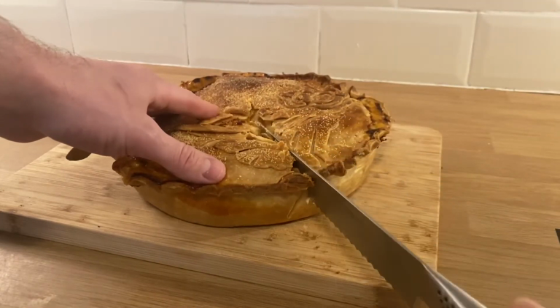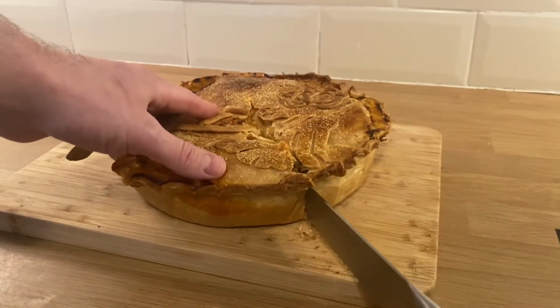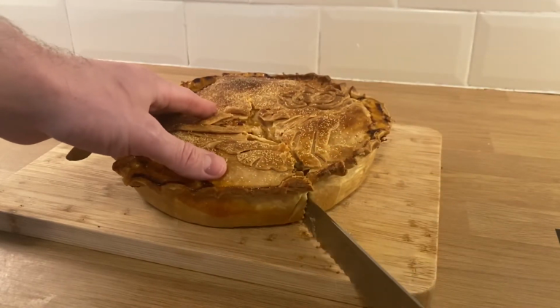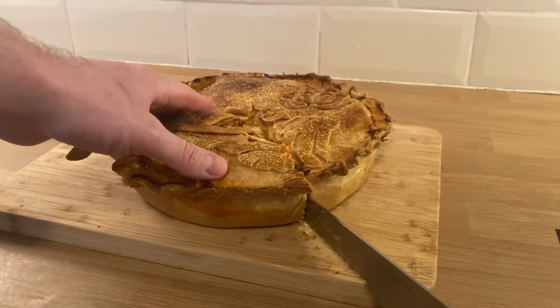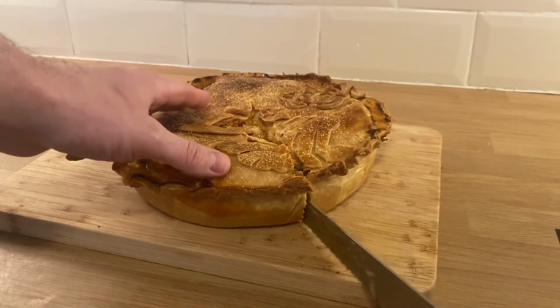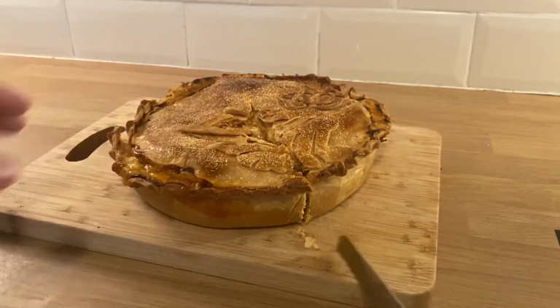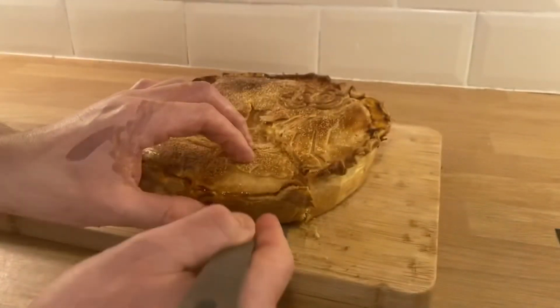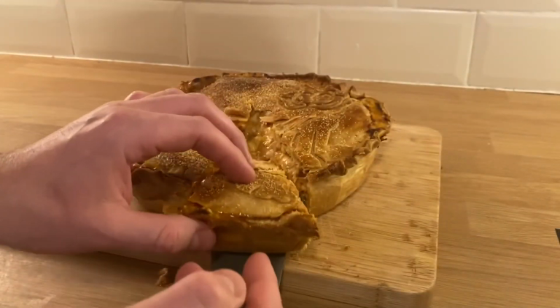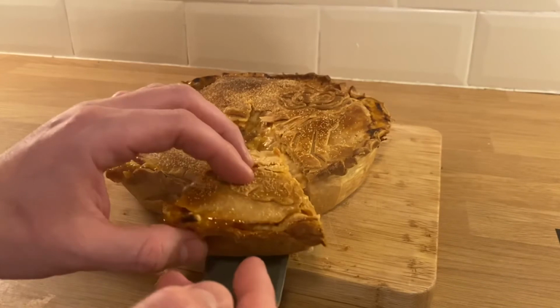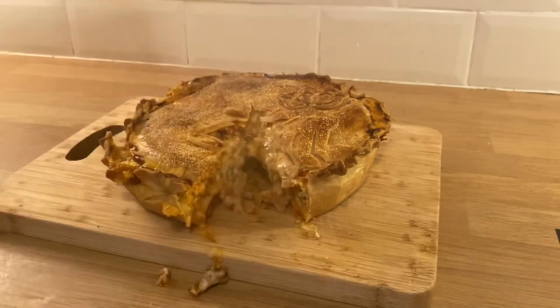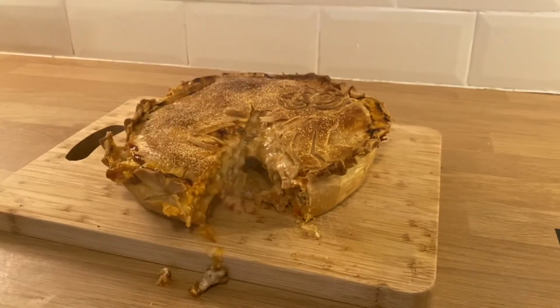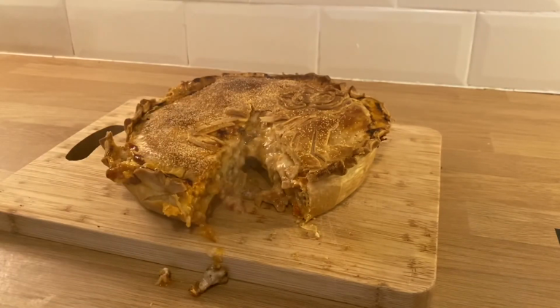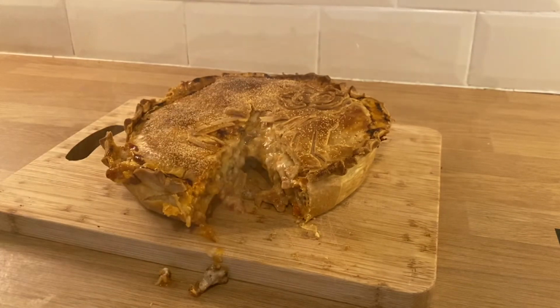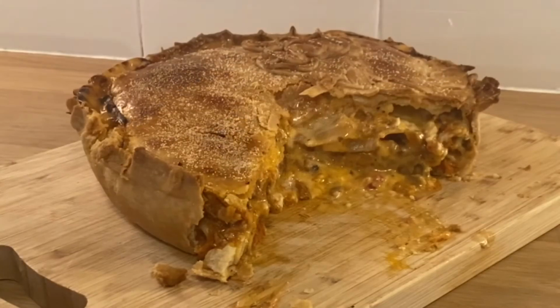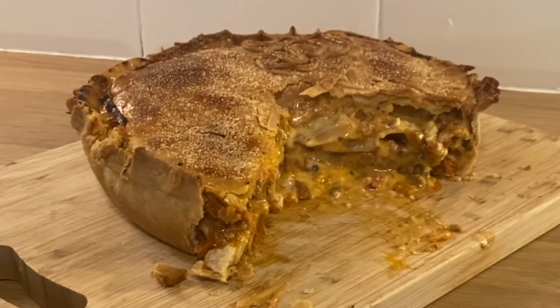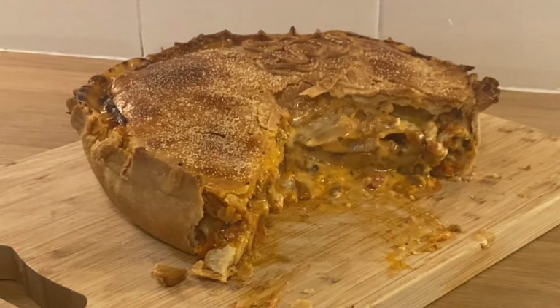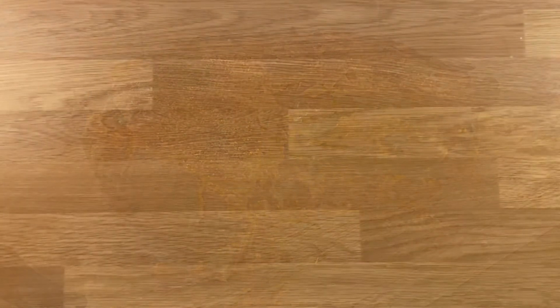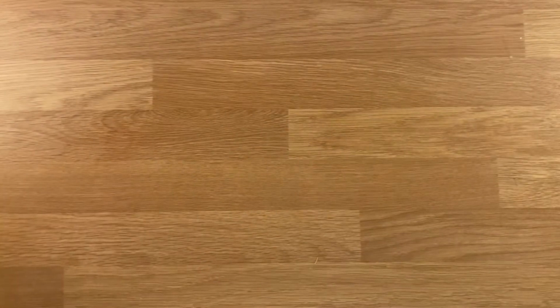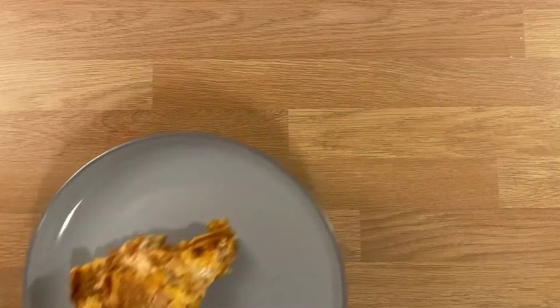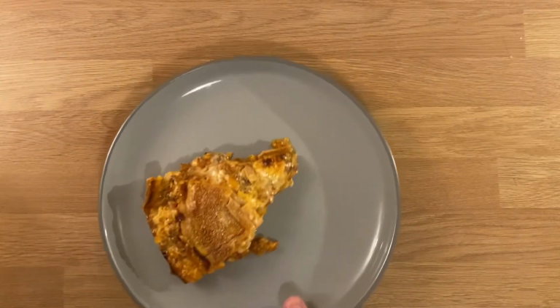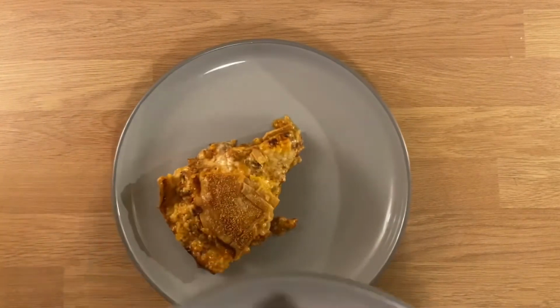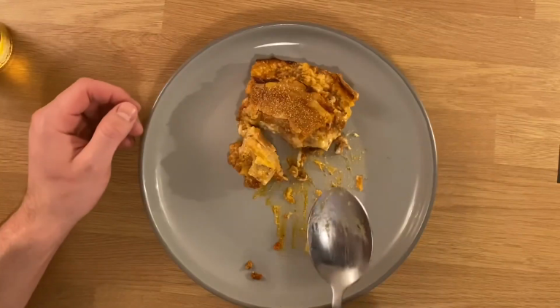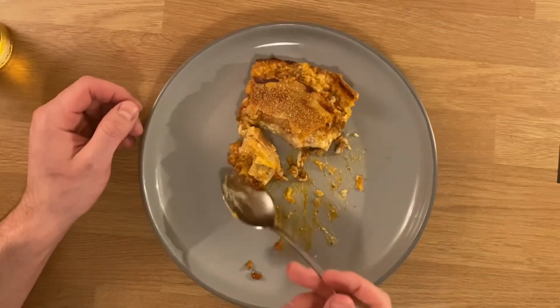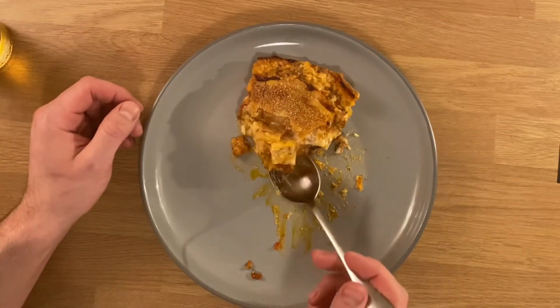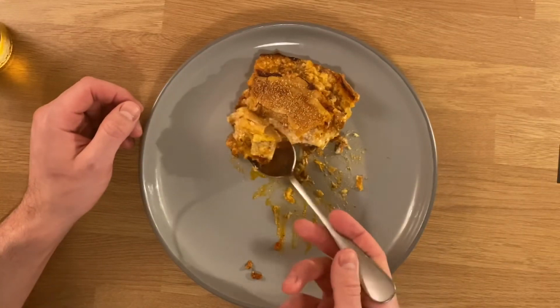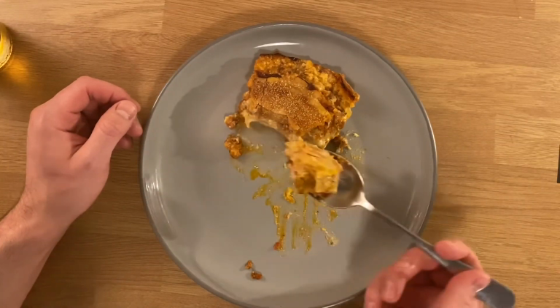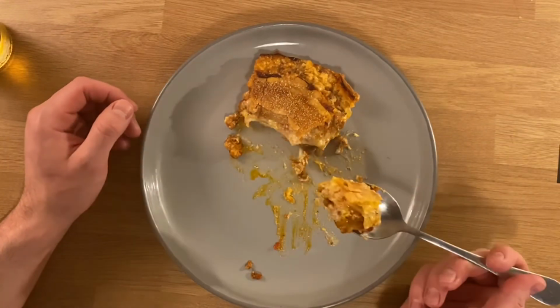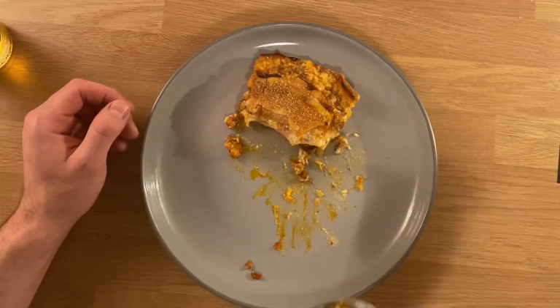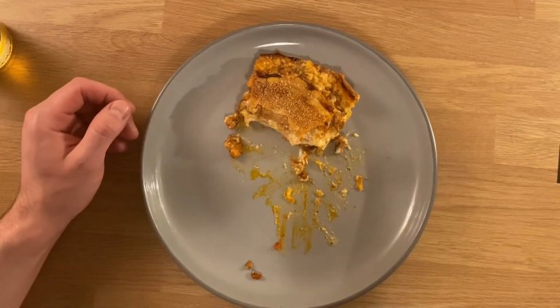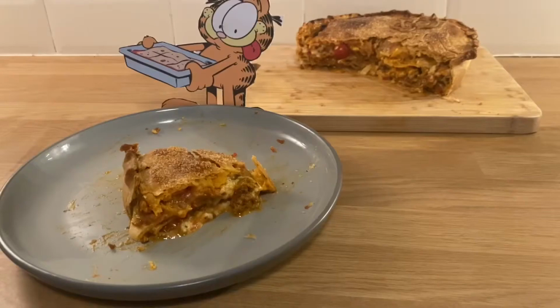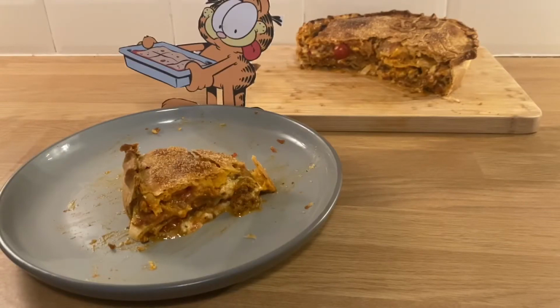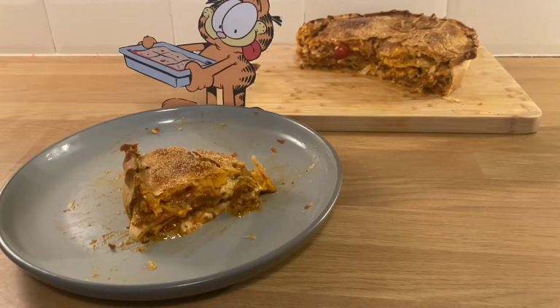Who am I kidding? You know, I know, everyone knows — it was glorious. The lasagna is fantastic any day of the week, and between two sheets of pastry it's just an absolute winner. Make it. That's all I can say.